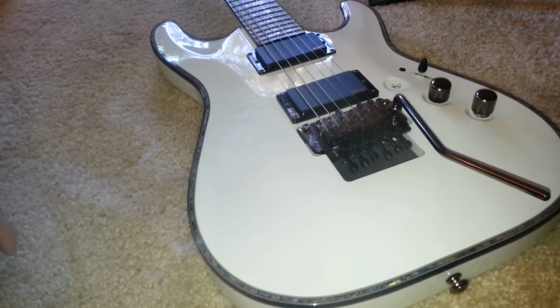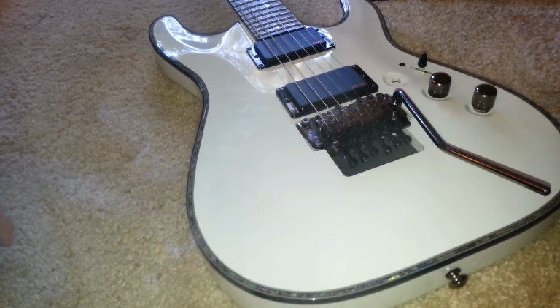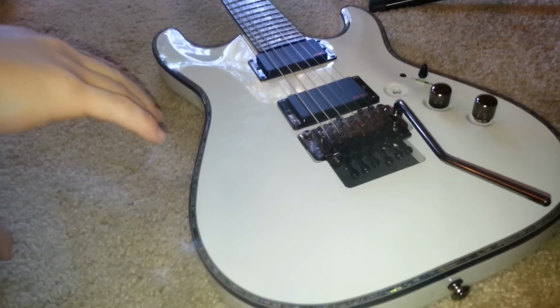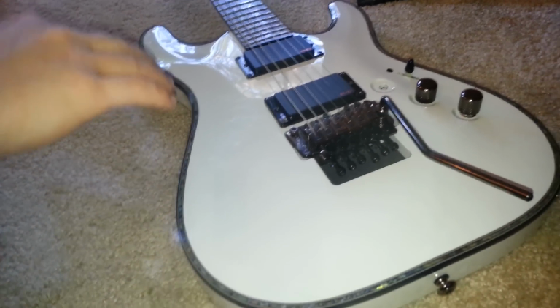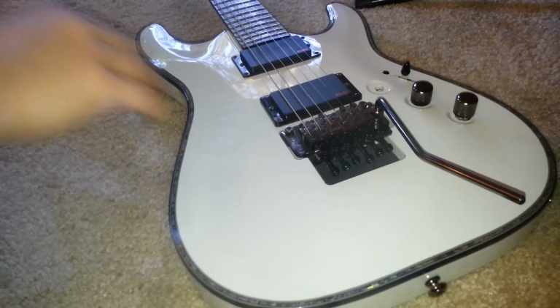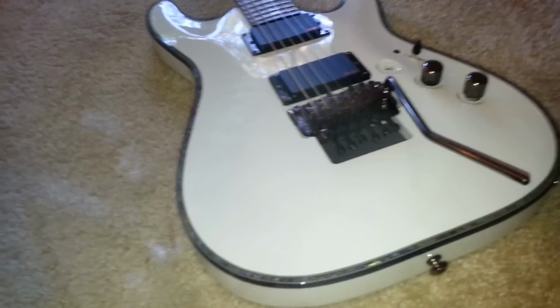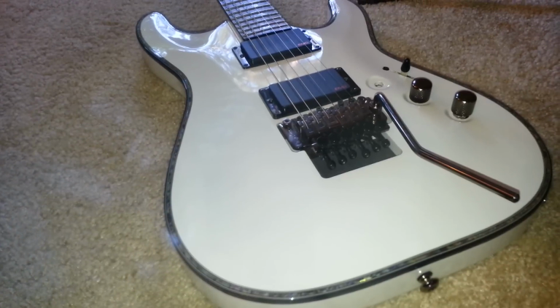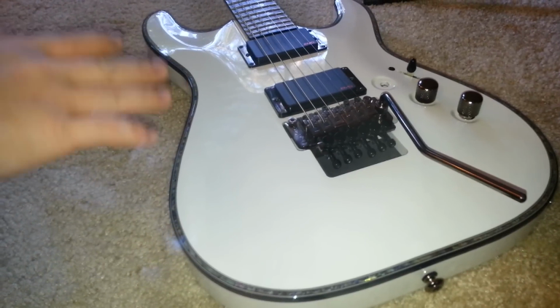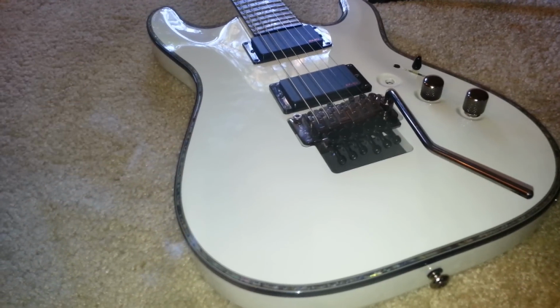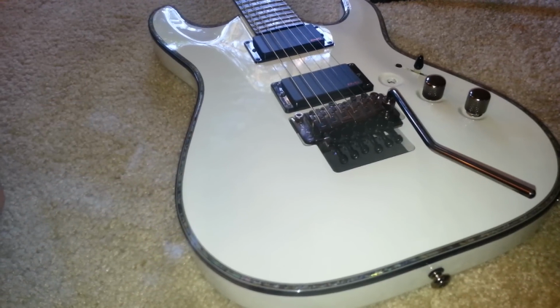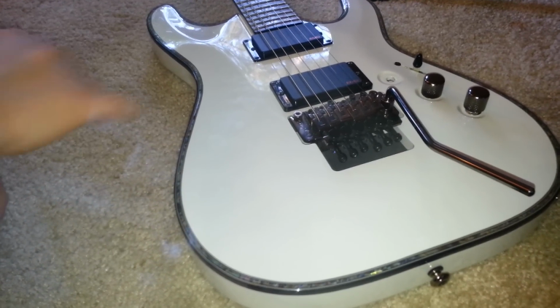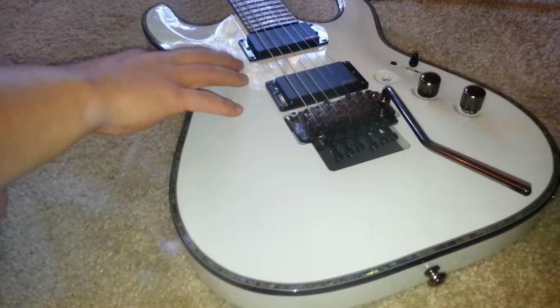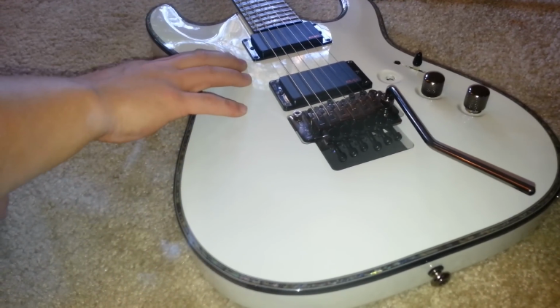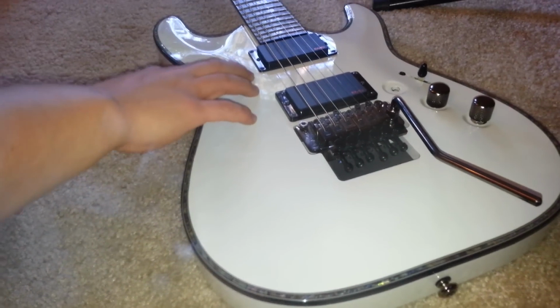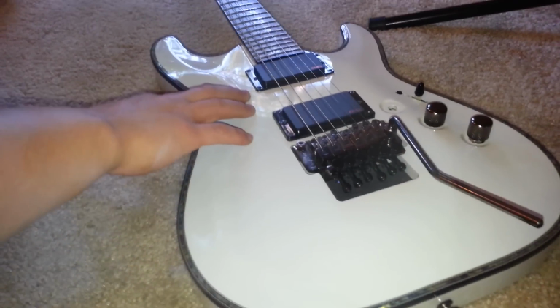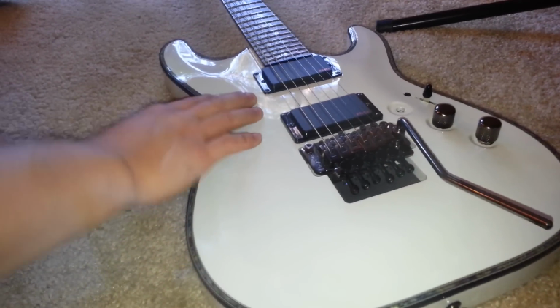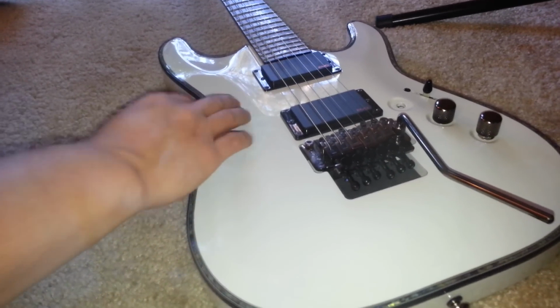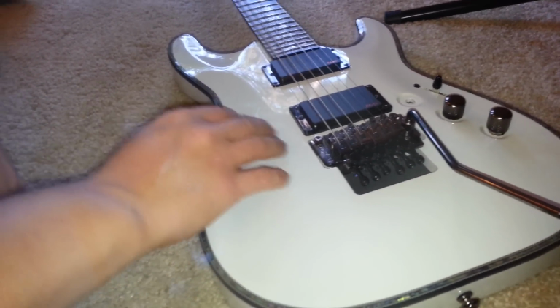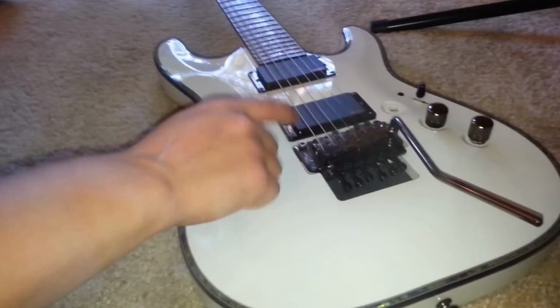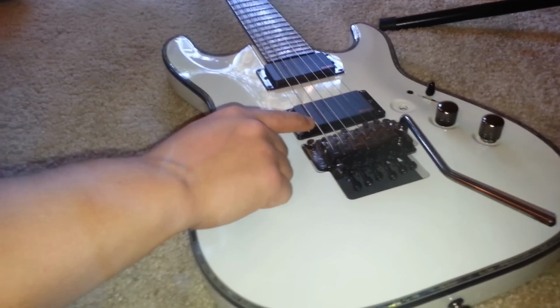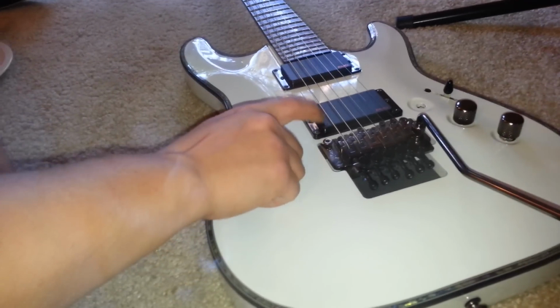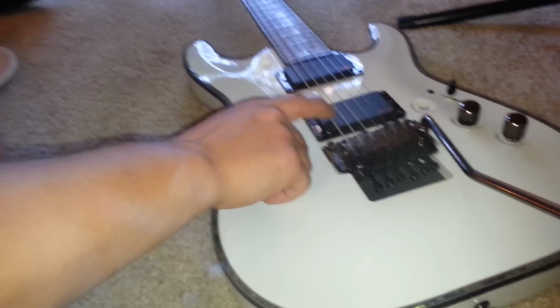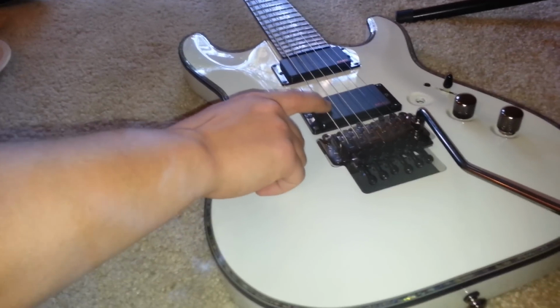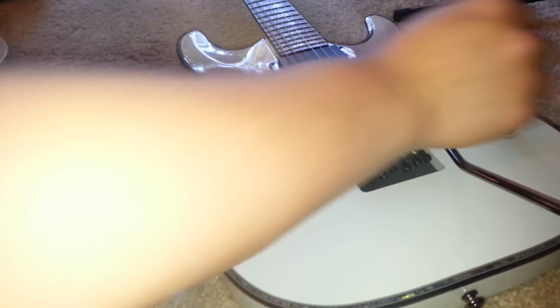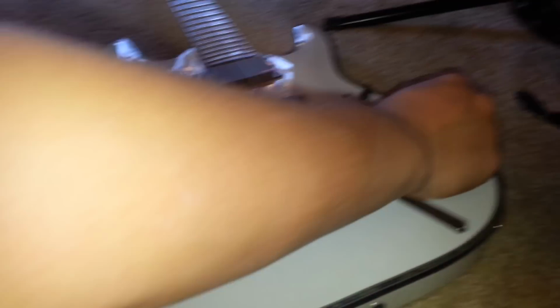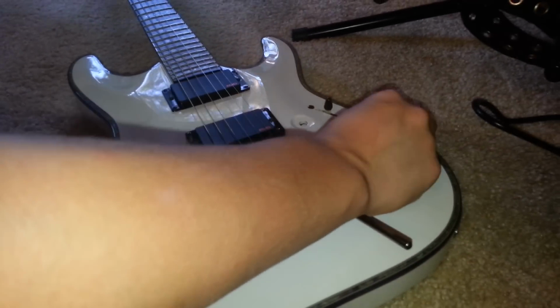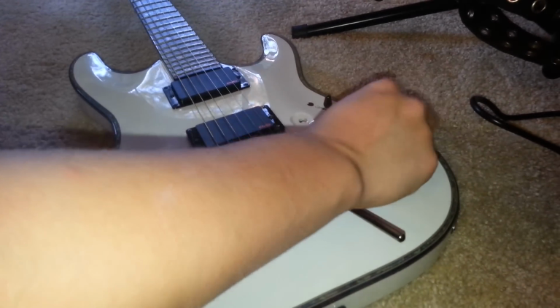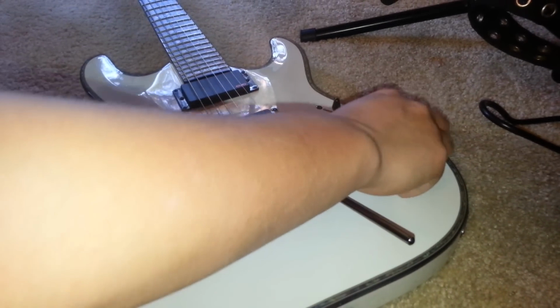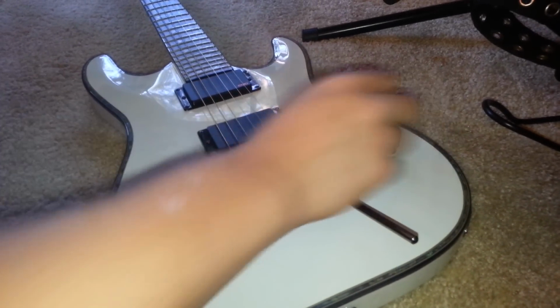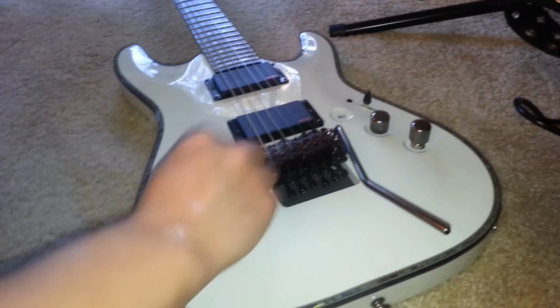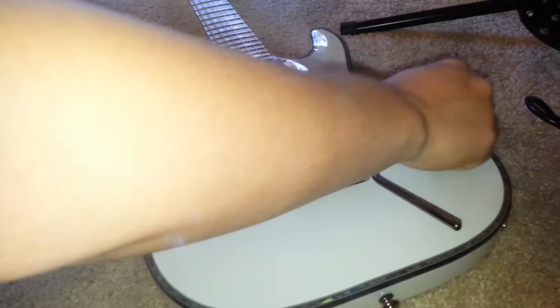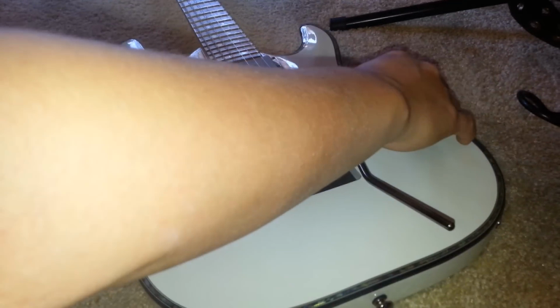Most EMGs you've never seen coil tapped — they don't come coil tapped. Well, EMG has actually made some coil-tappable 81s. This is the 81, and as you can see, it has a push-pull tap. Got one for both.